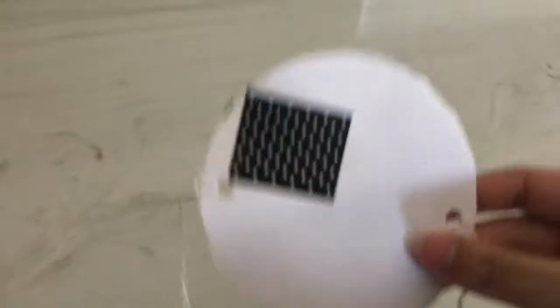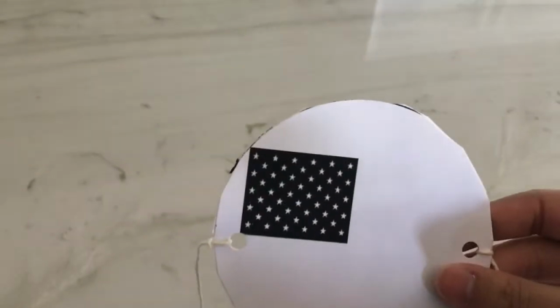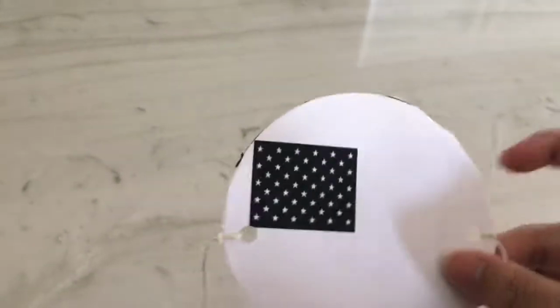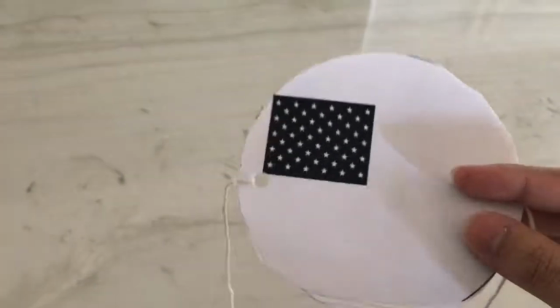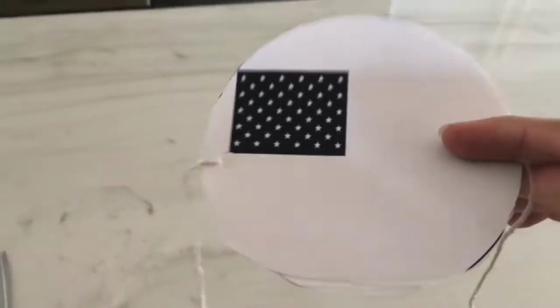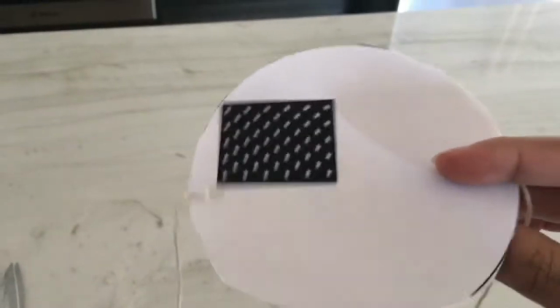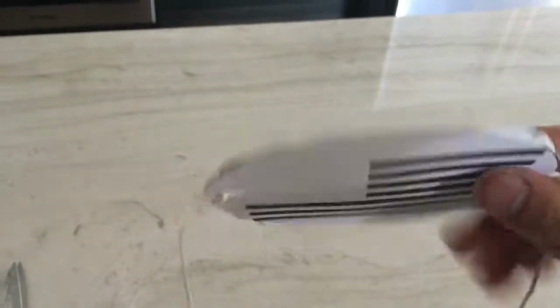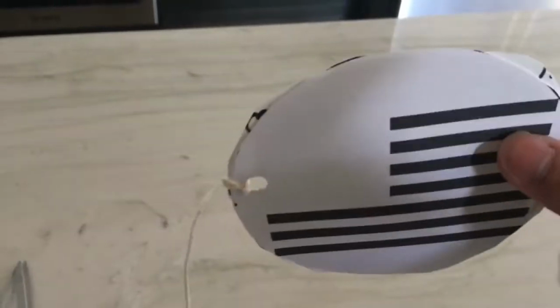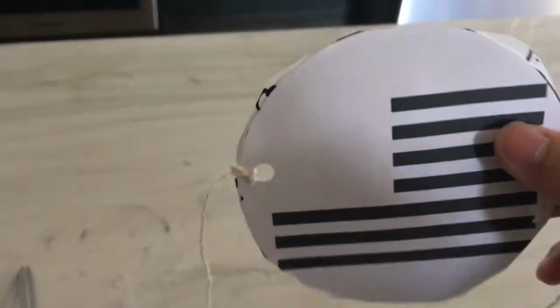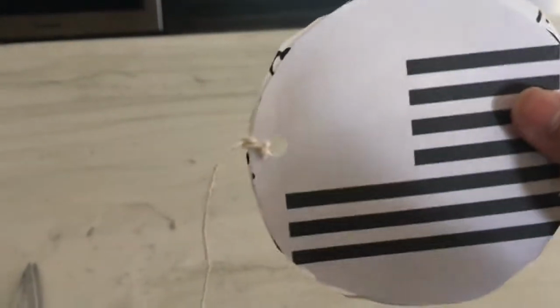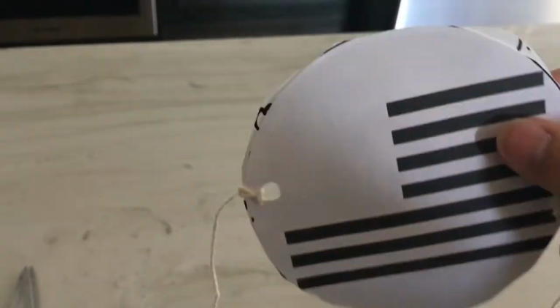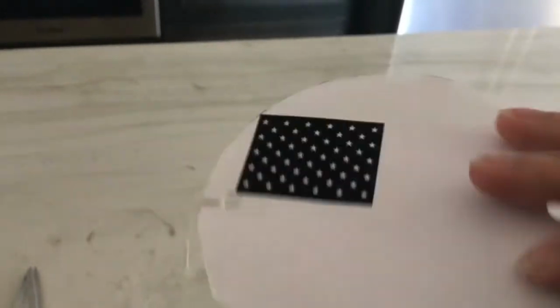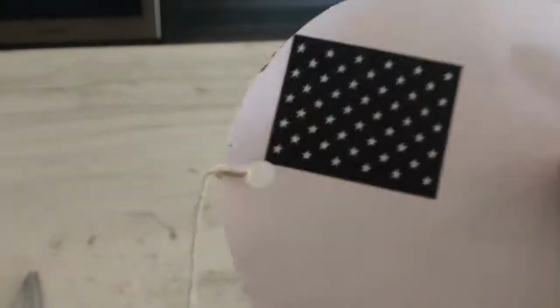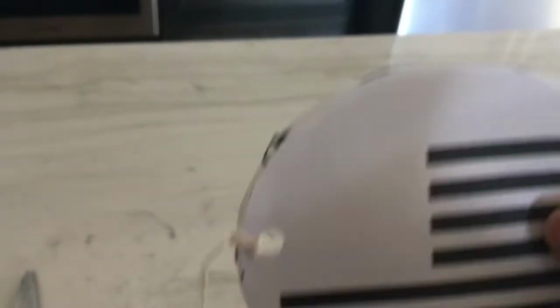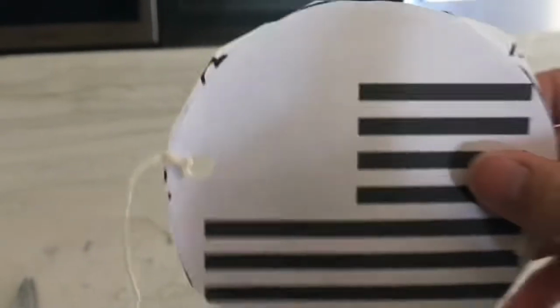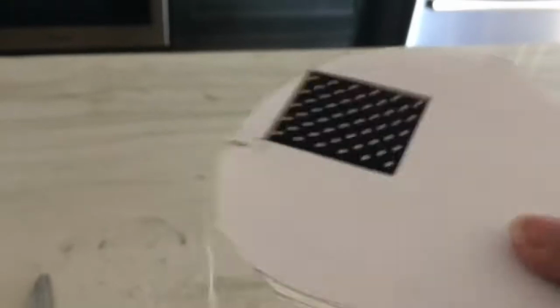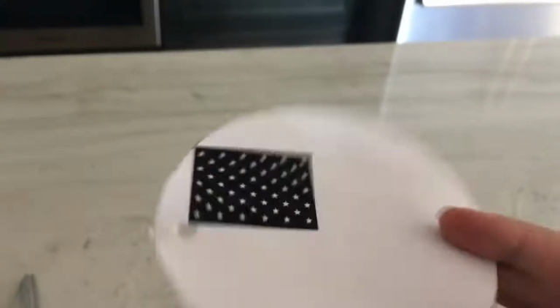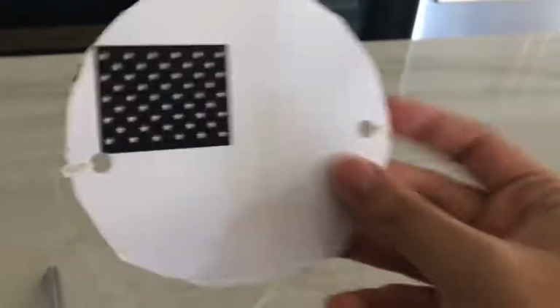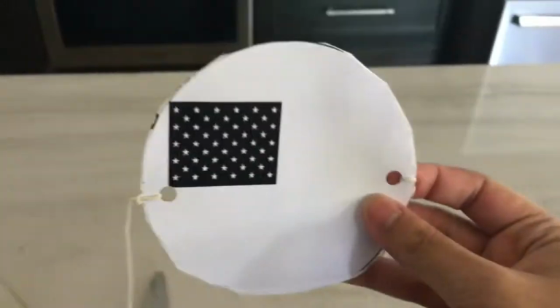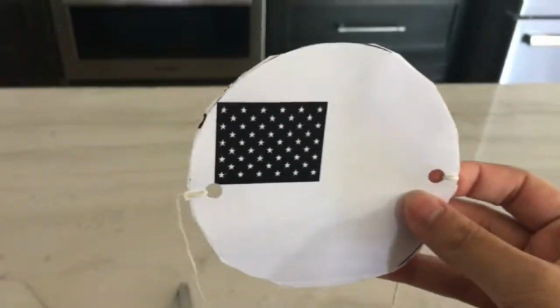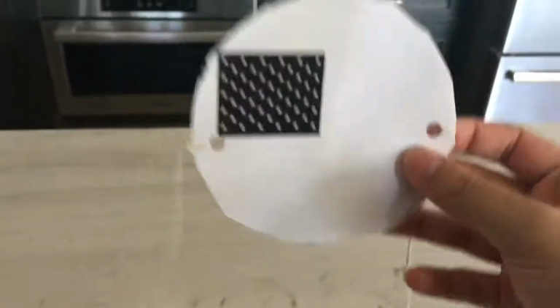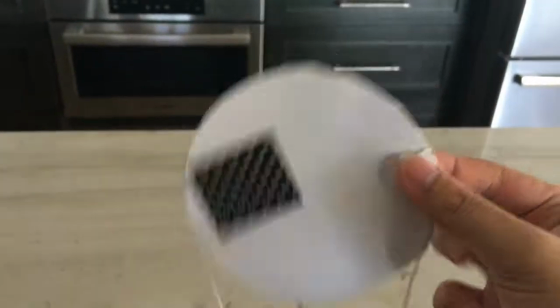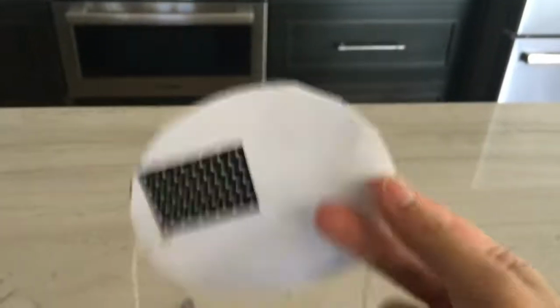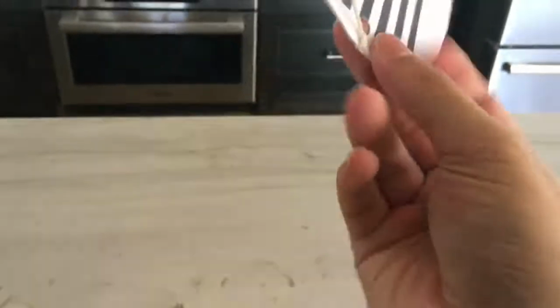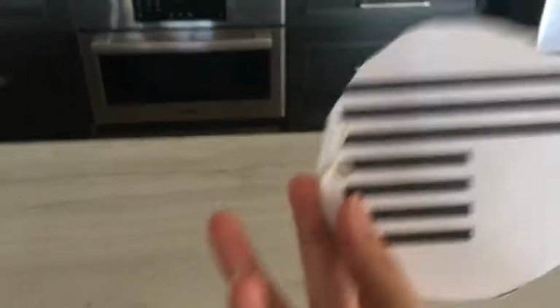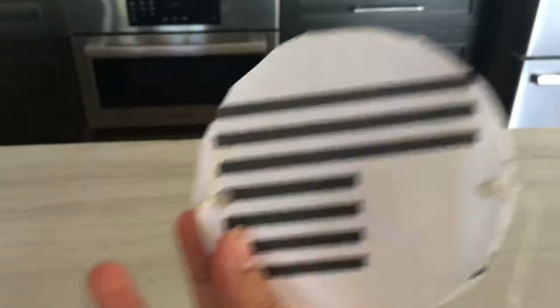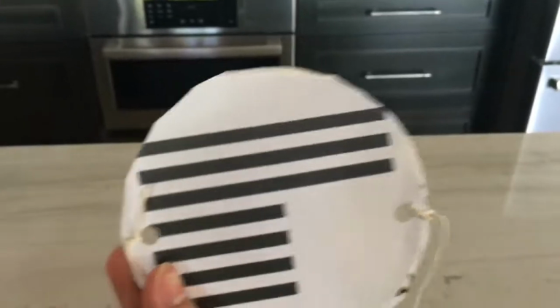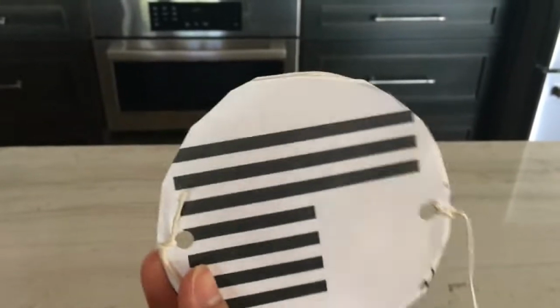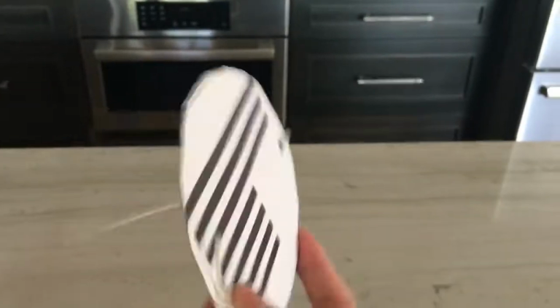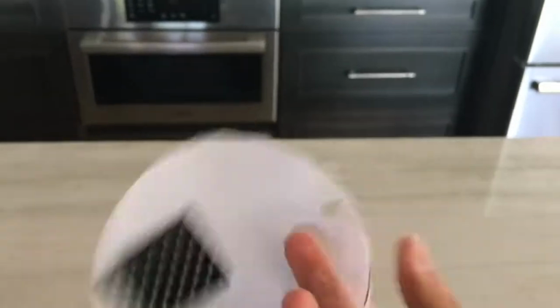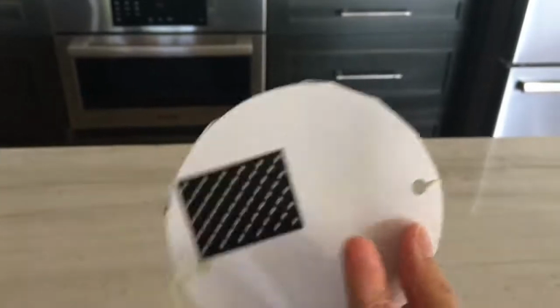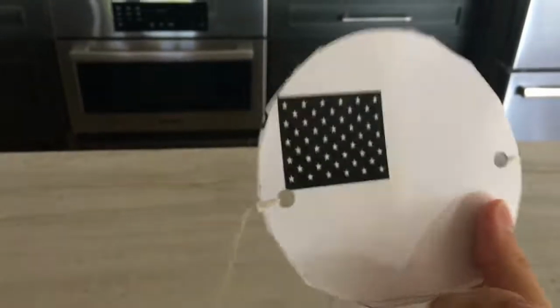So the top of this picture — if you flip it — one of the pictures is supposed to be right side up, and then when you flip it like this, this one's upside down. So that's how it's supposed to be.